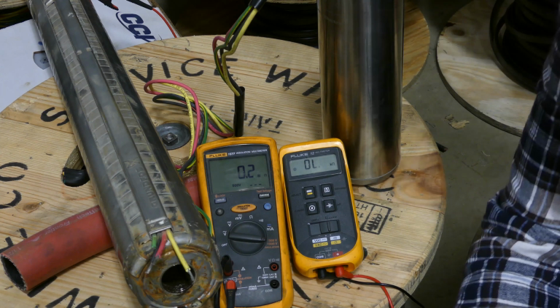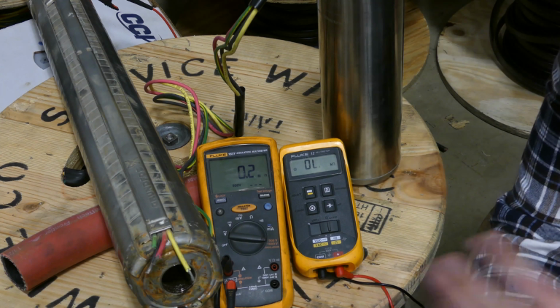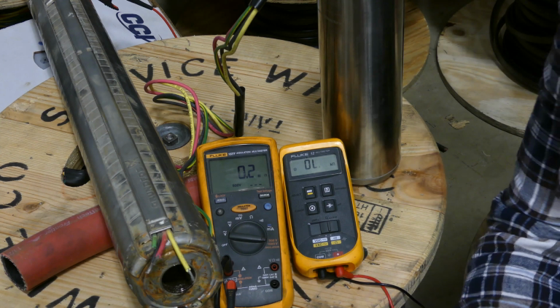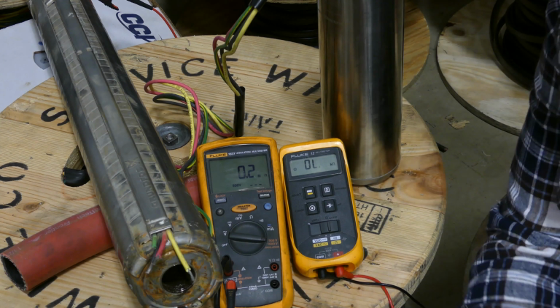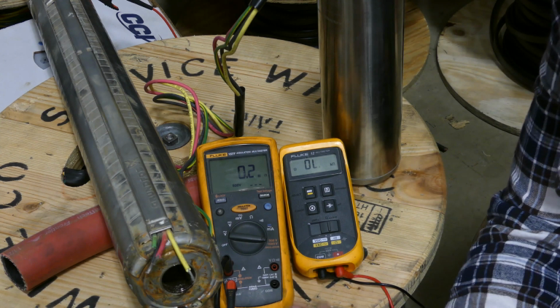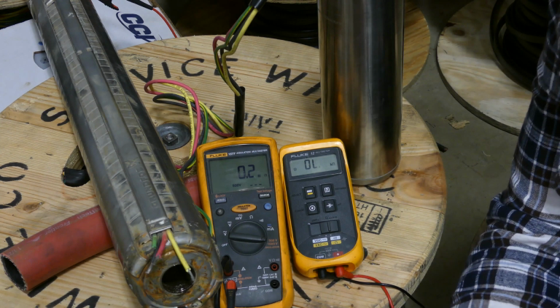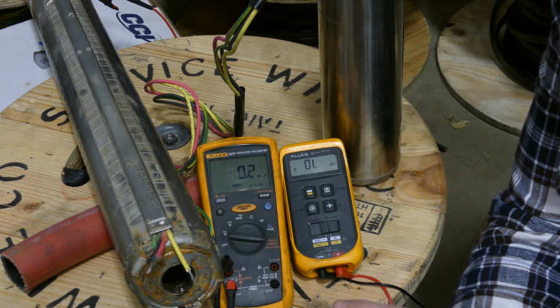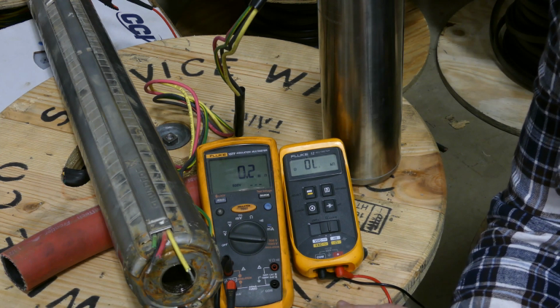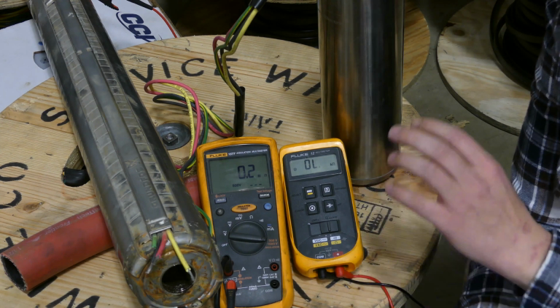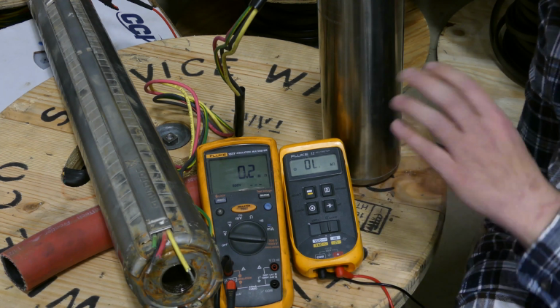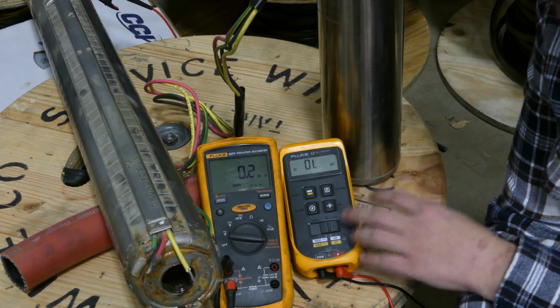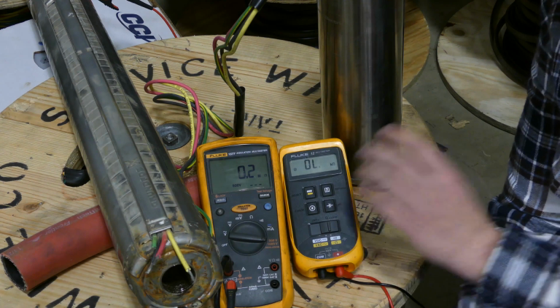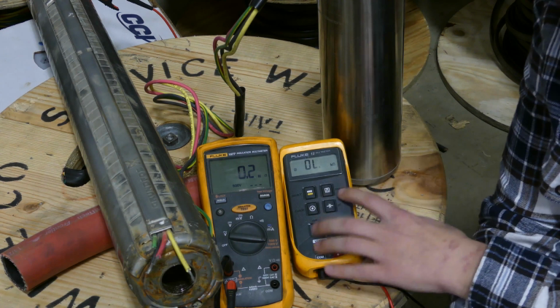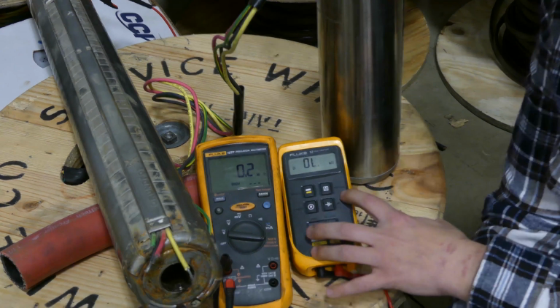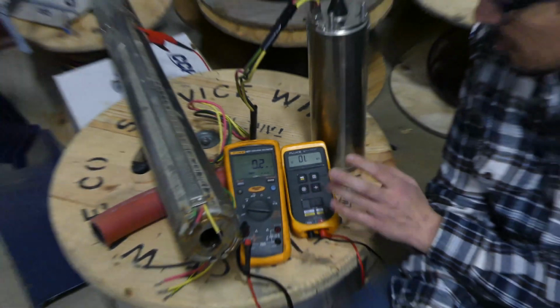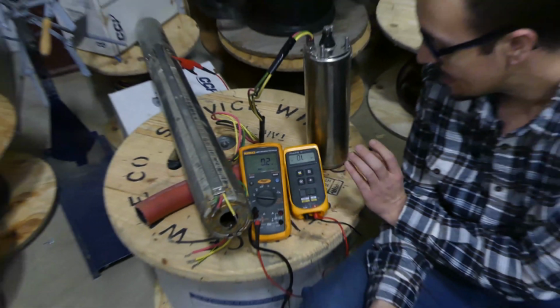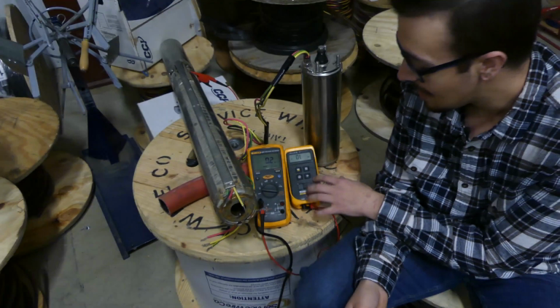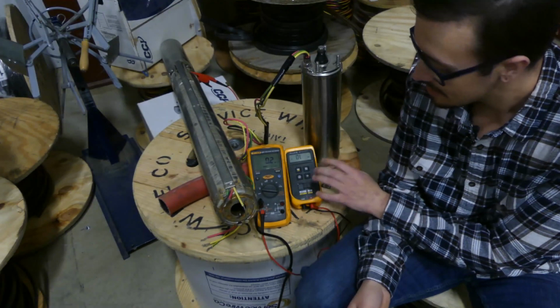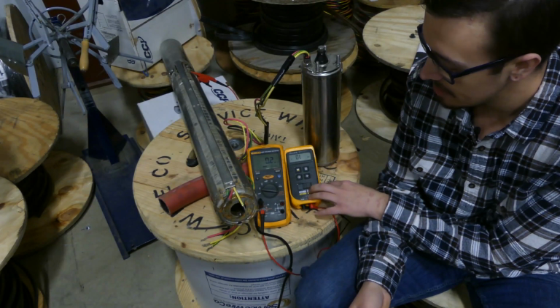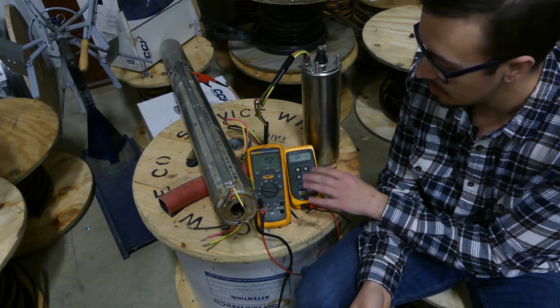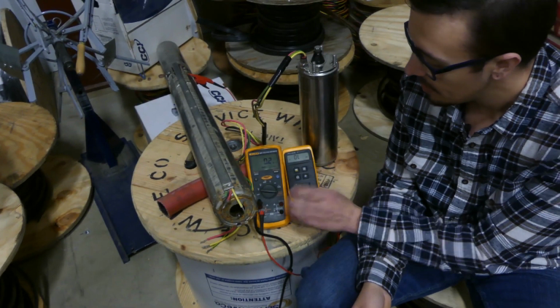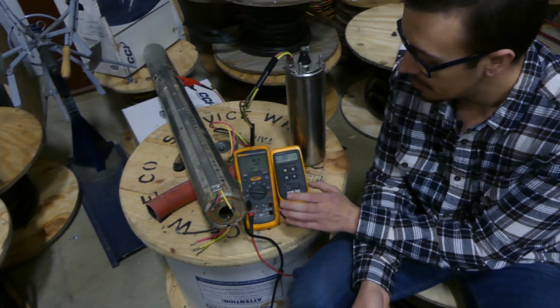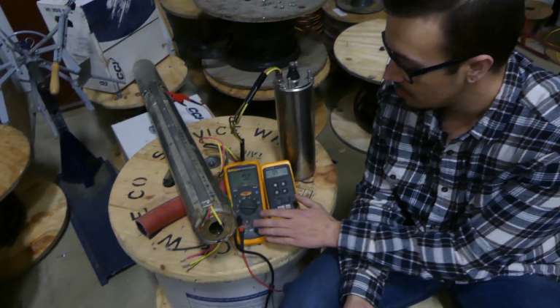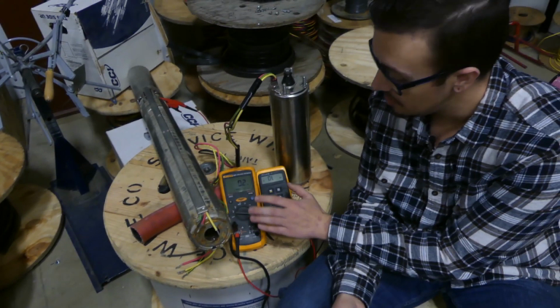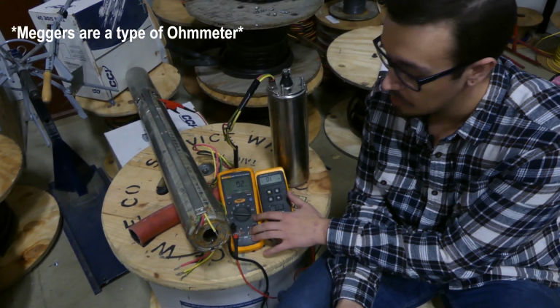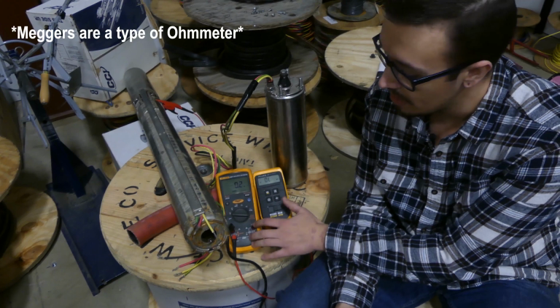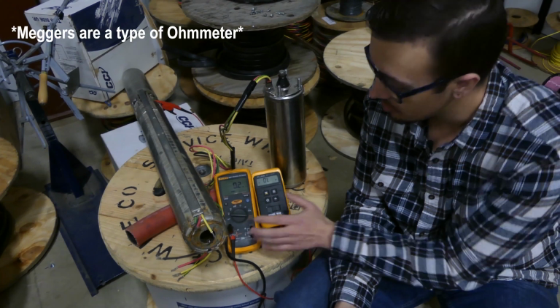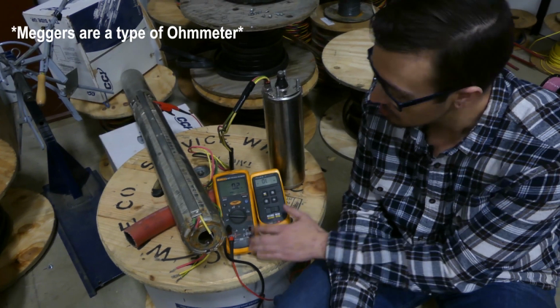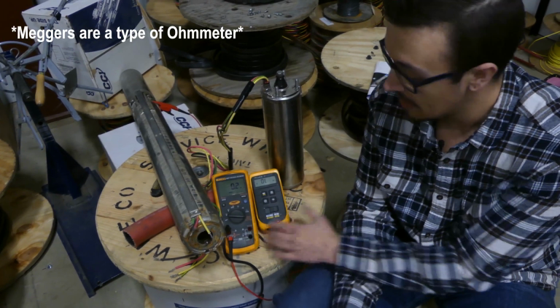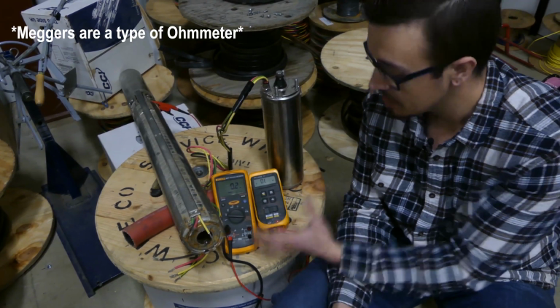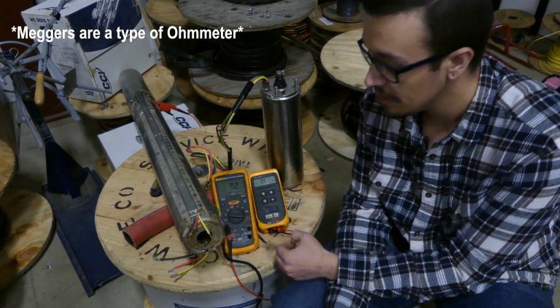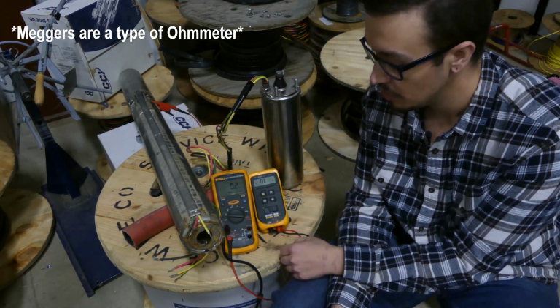This is a perfect example that shows you how an ohmmeter, though a handy tool, is not sensitive enough to detect what a meger can do — which actually sends voltage.